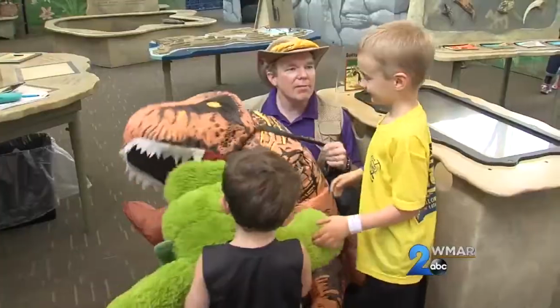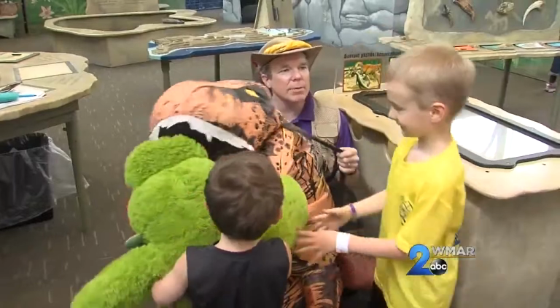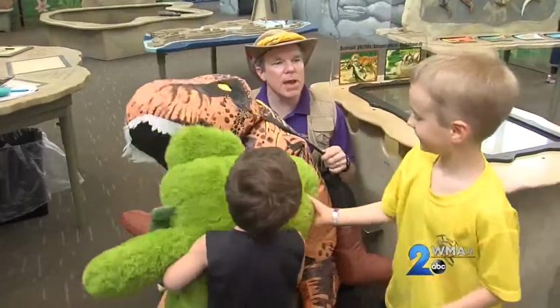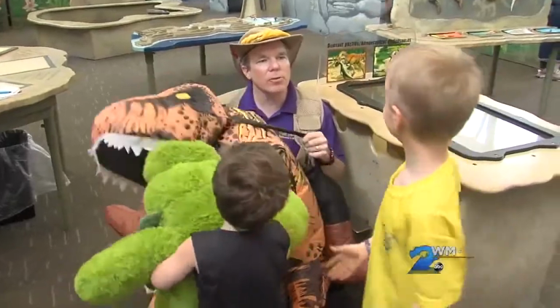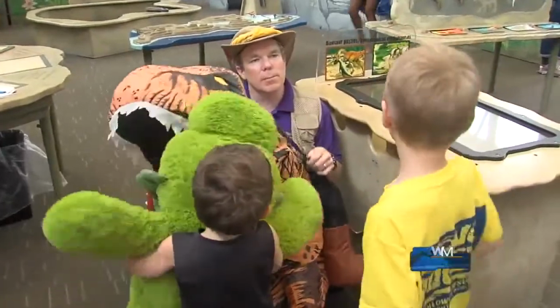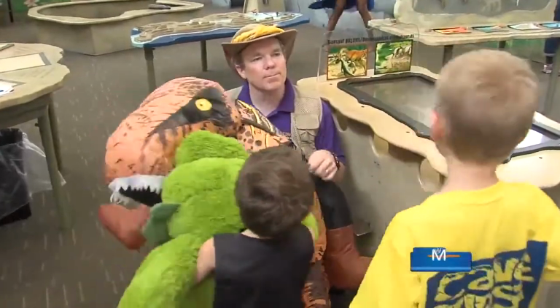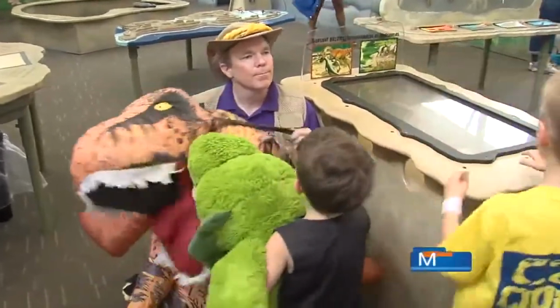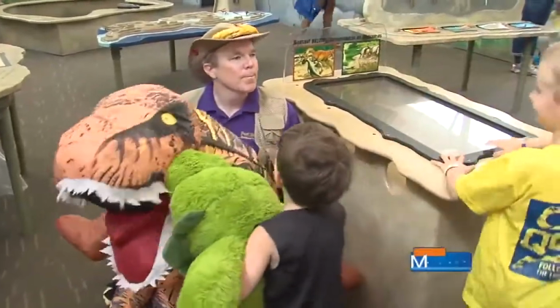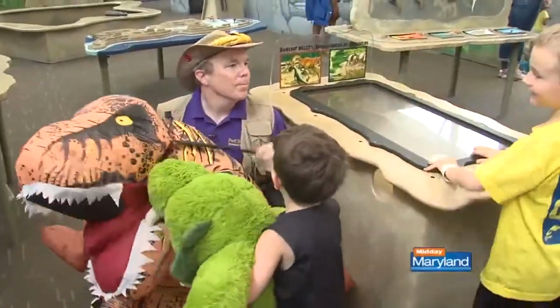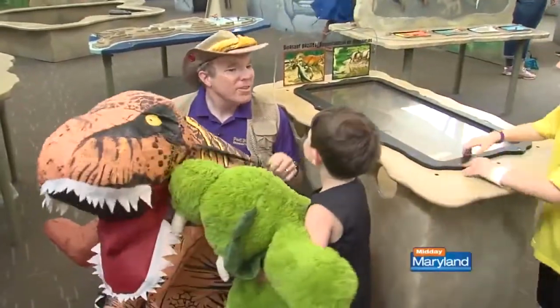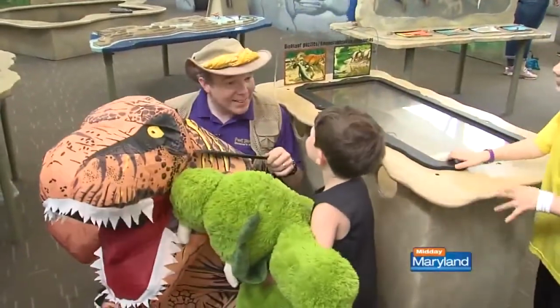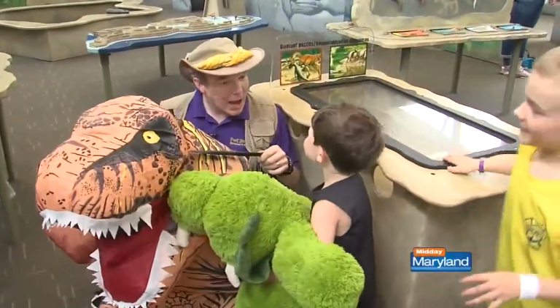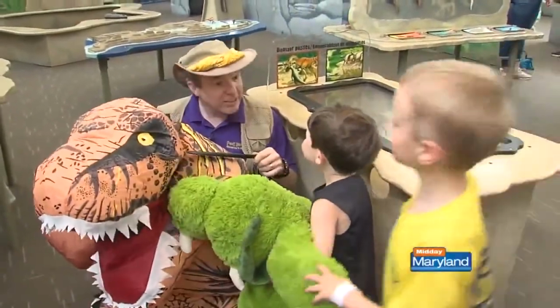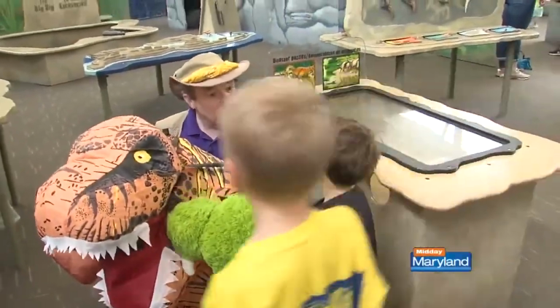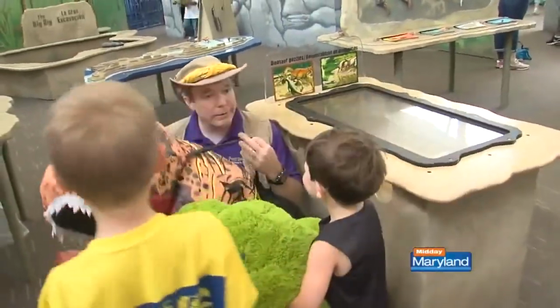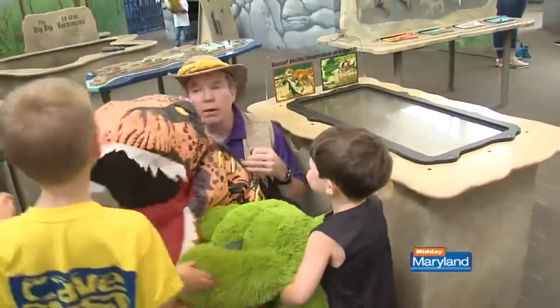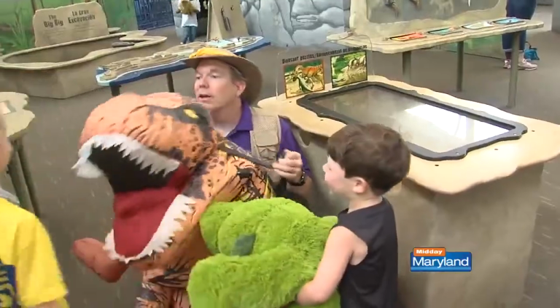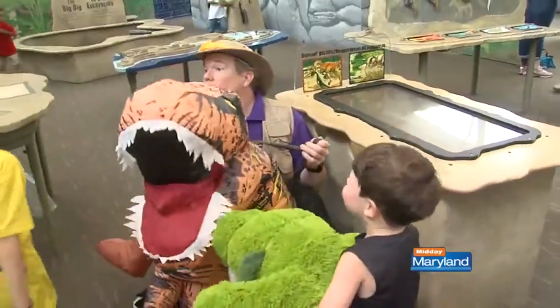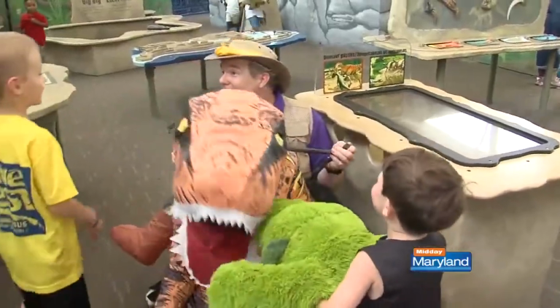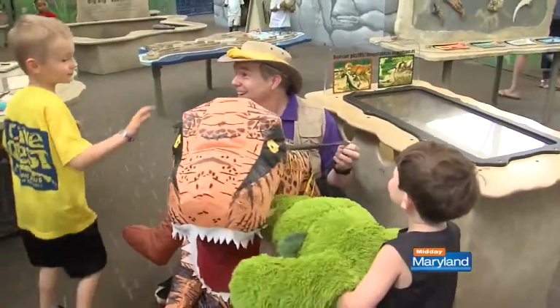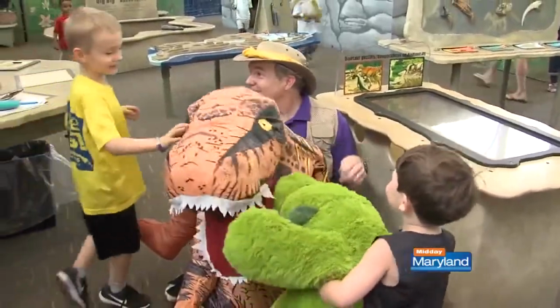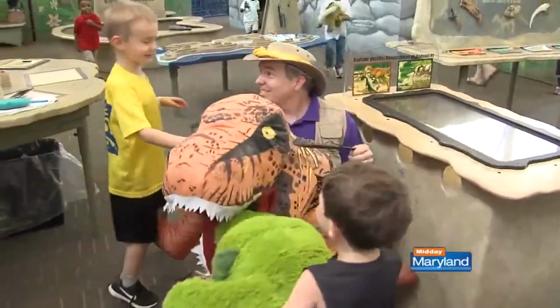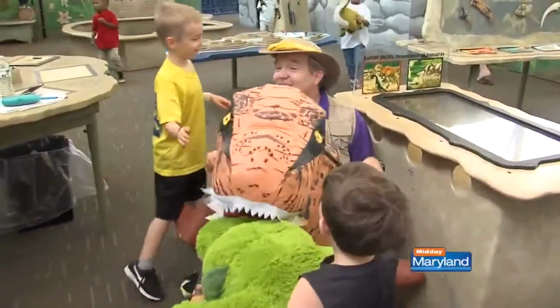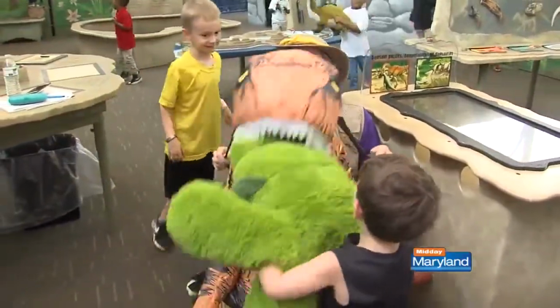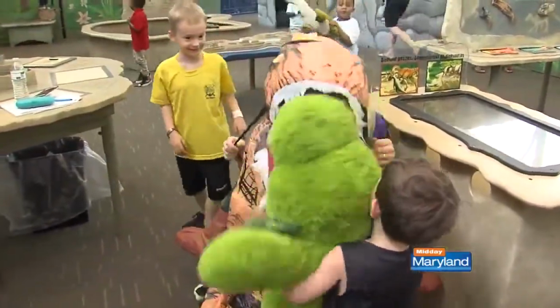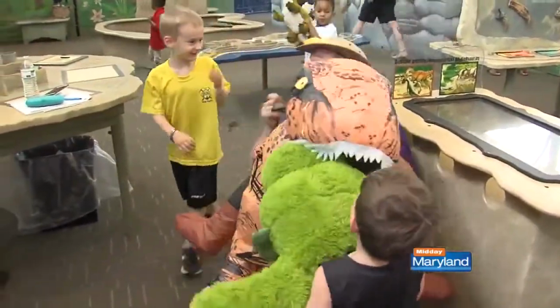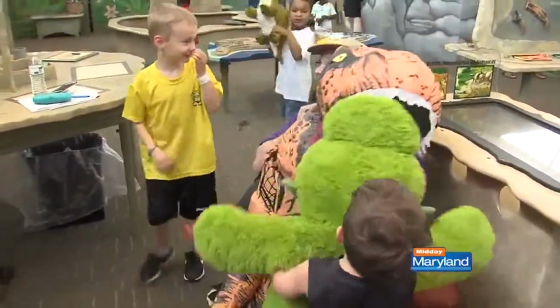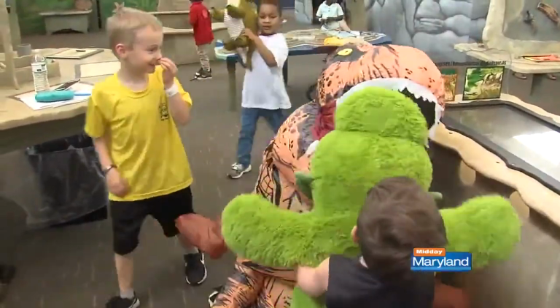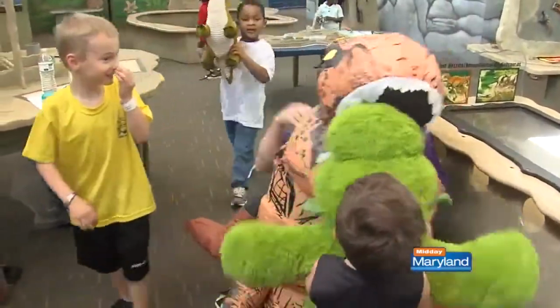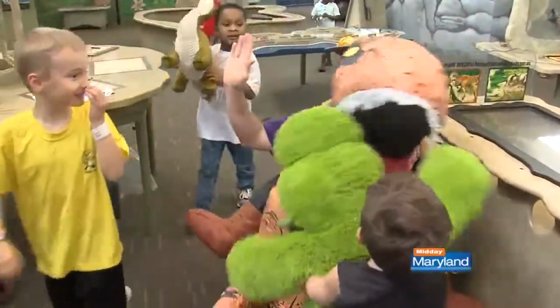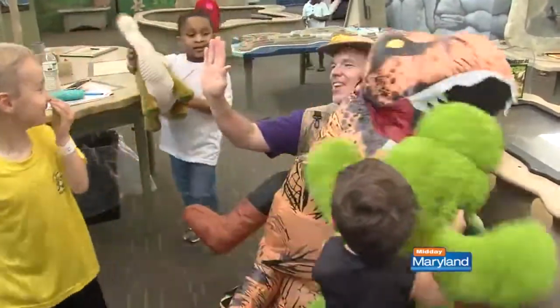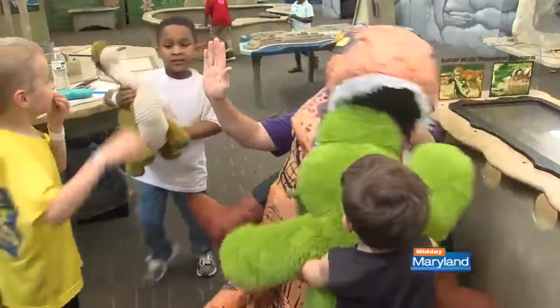We haven't given him a name yet — what should we name him? Jackson. Jackson-asaurus? Judy? Cutie! That's a perfect name — a cutie-saurus. High five!